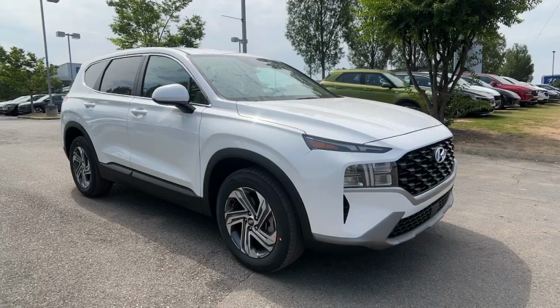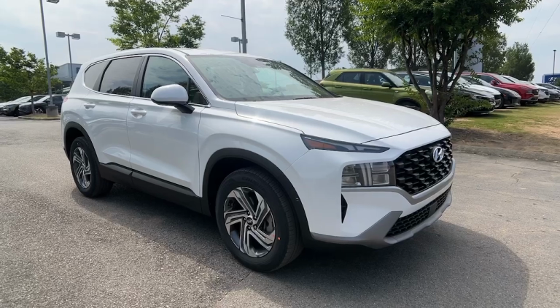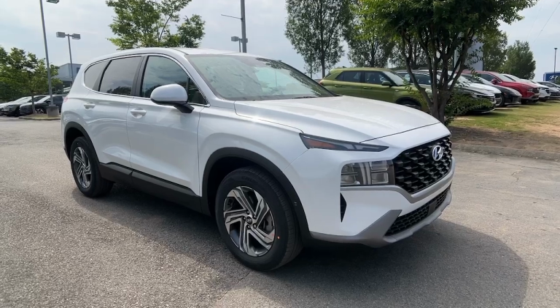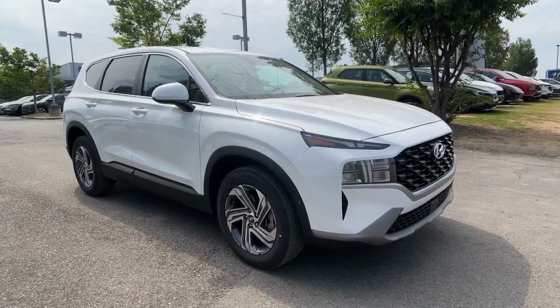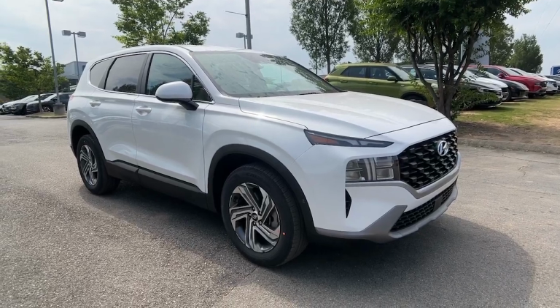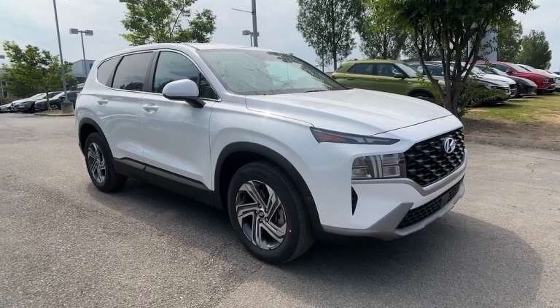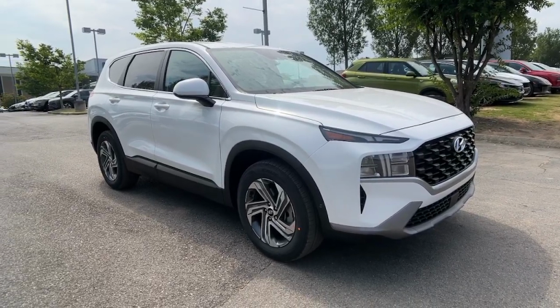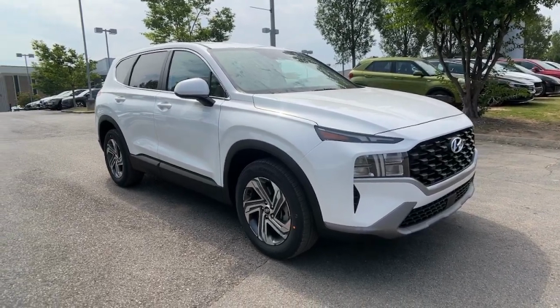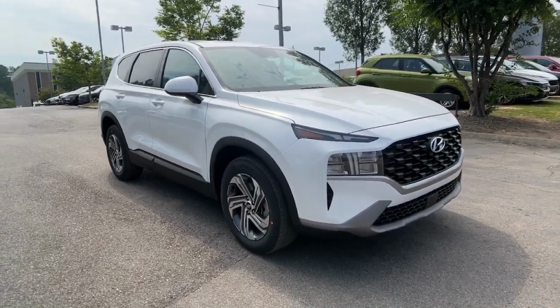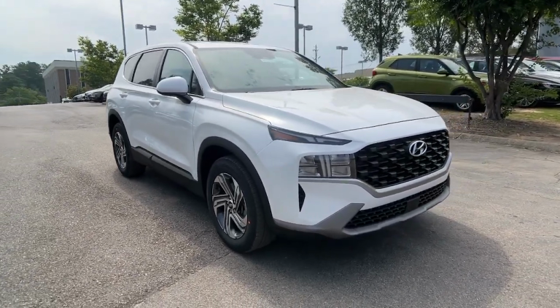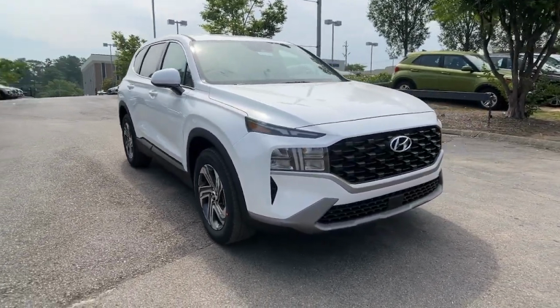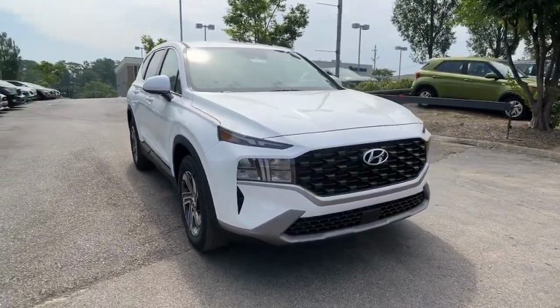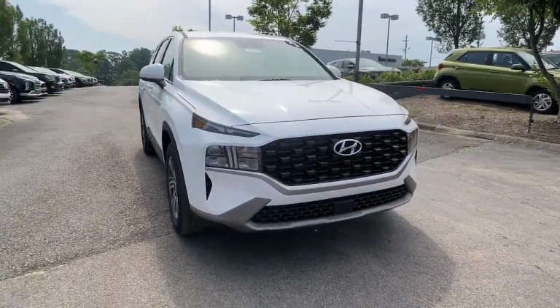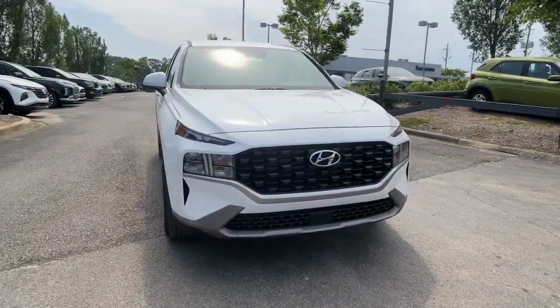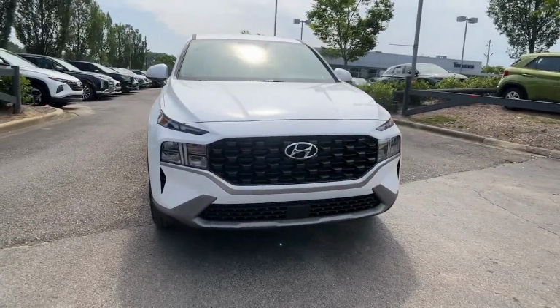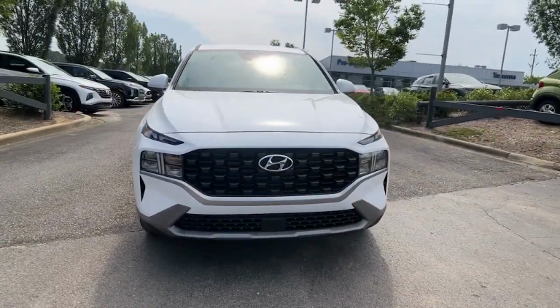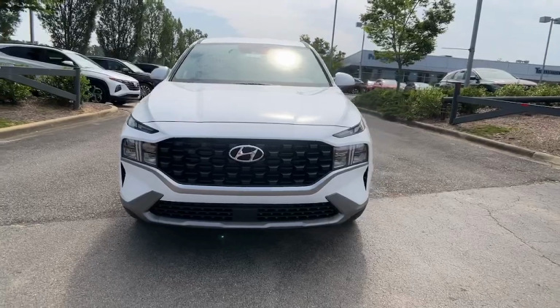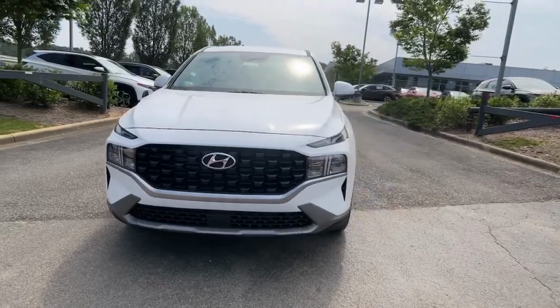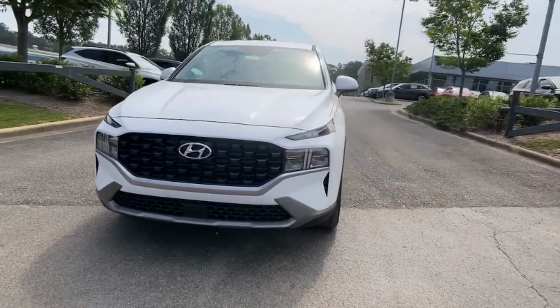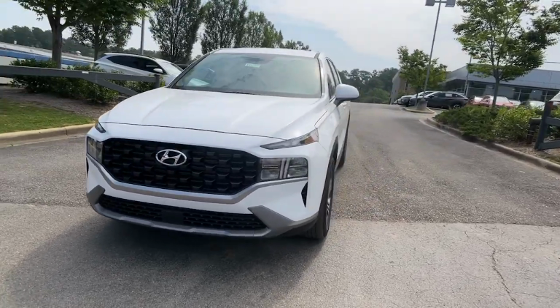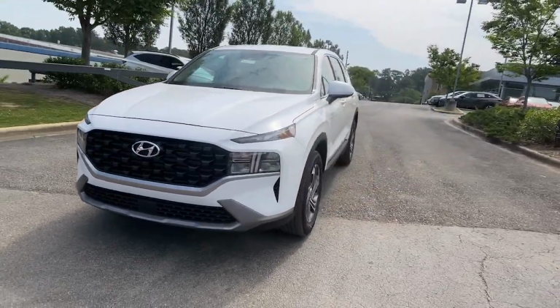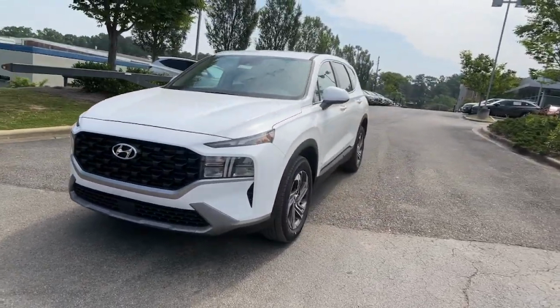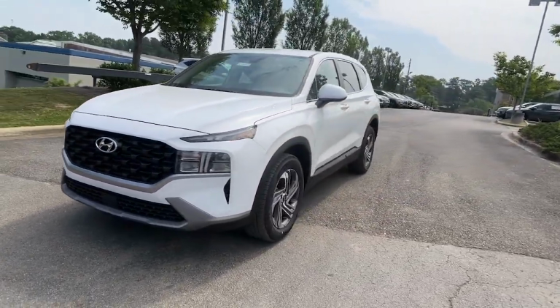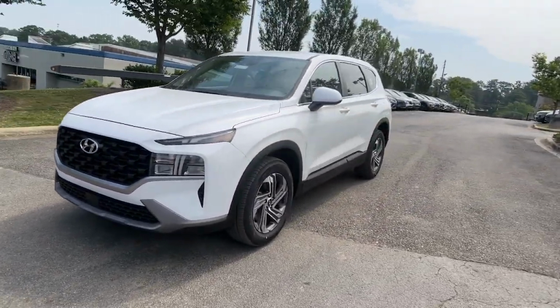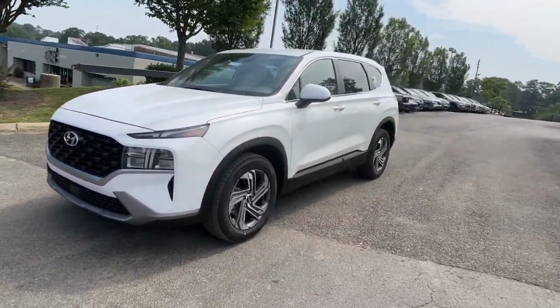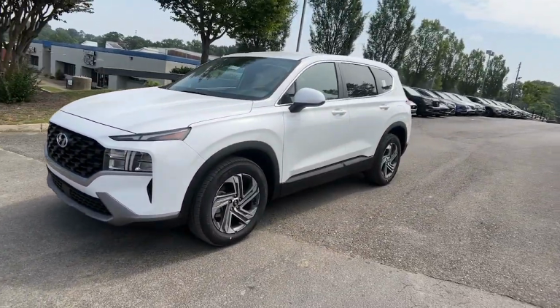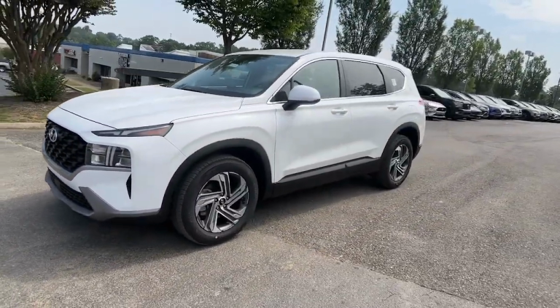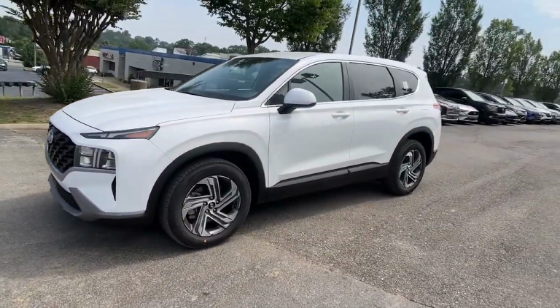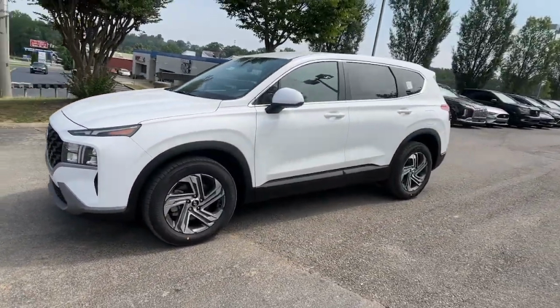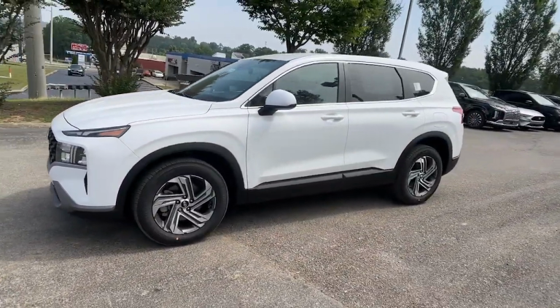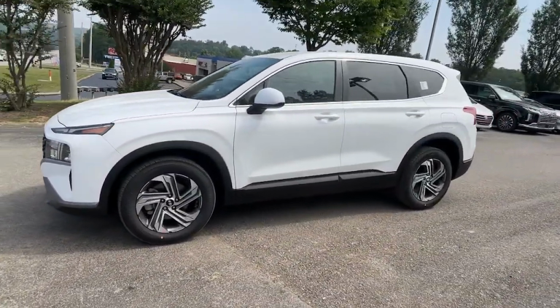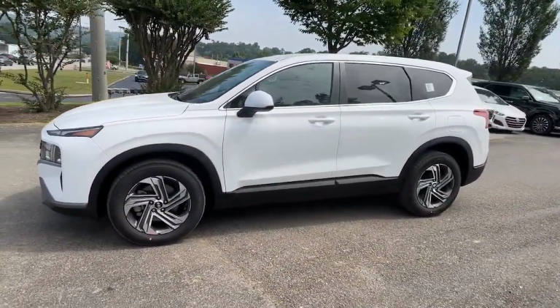Your next car could be the 2023 Hyundai Santa Fe. Handsome and versatile, this Santa Fe brings ease and comfort to your busy lifestyle.